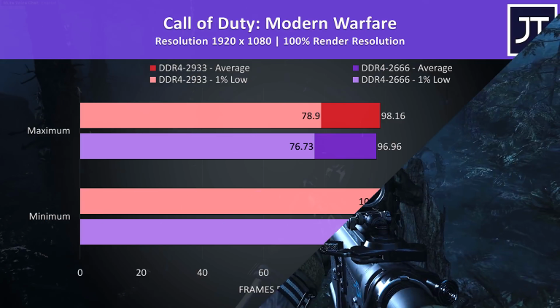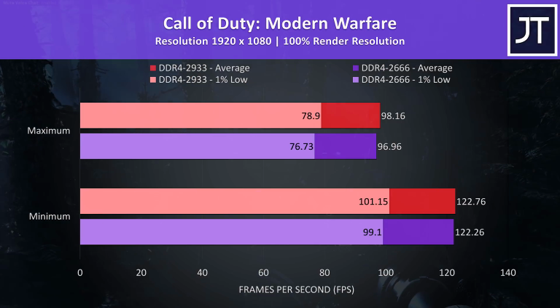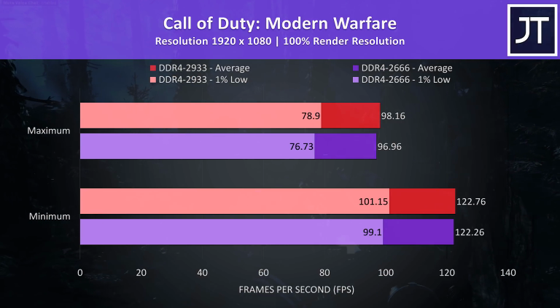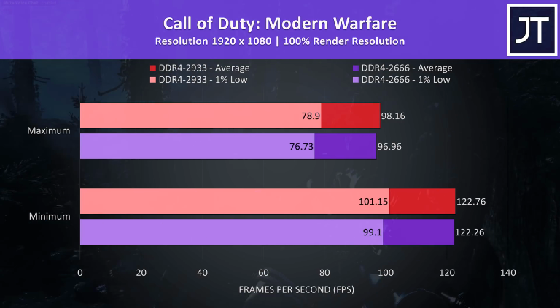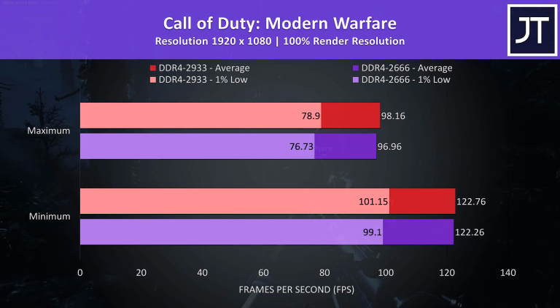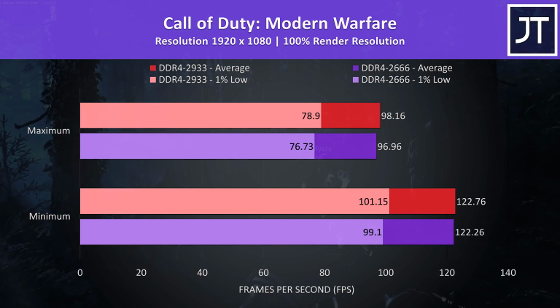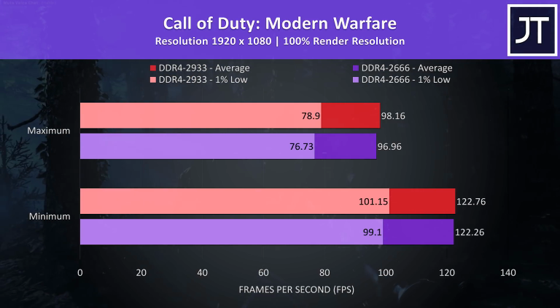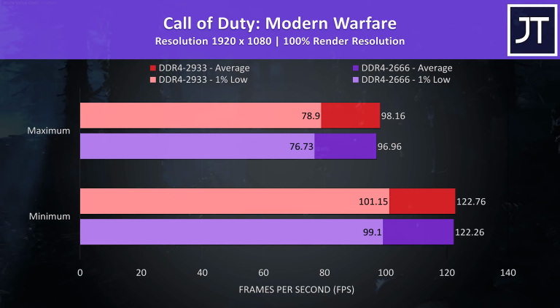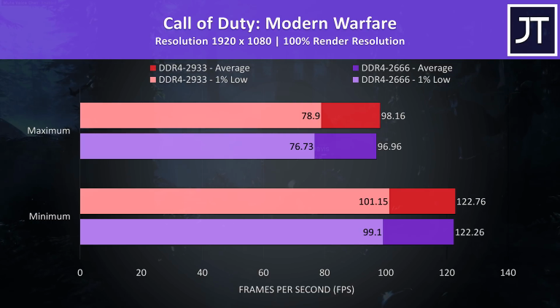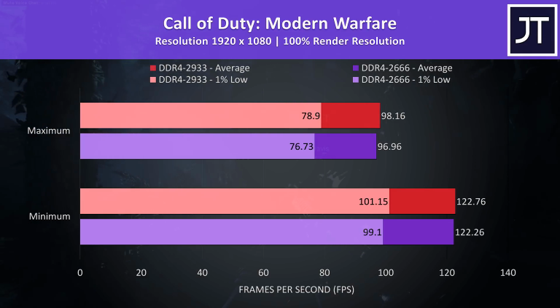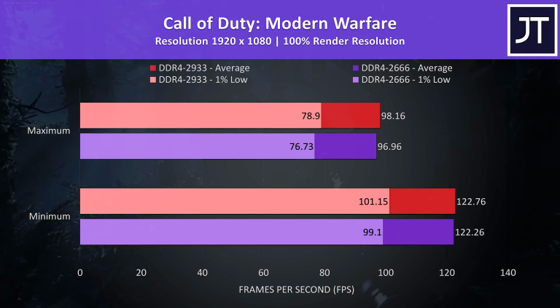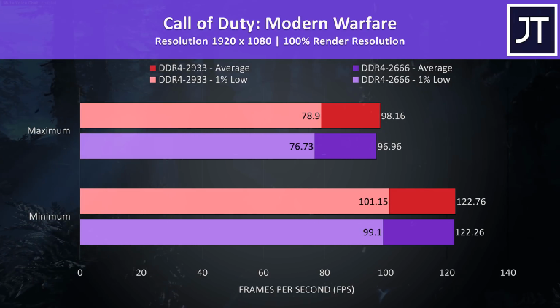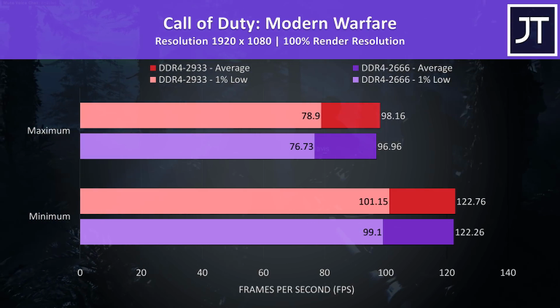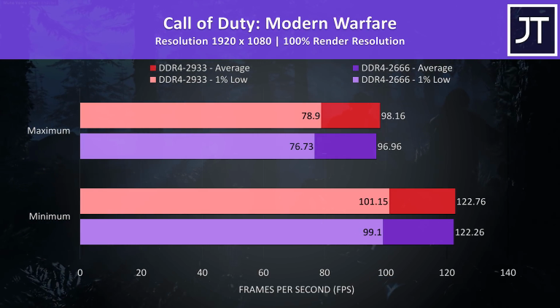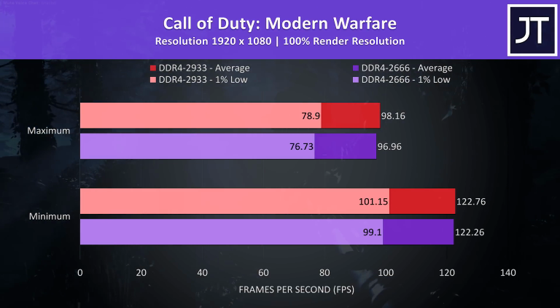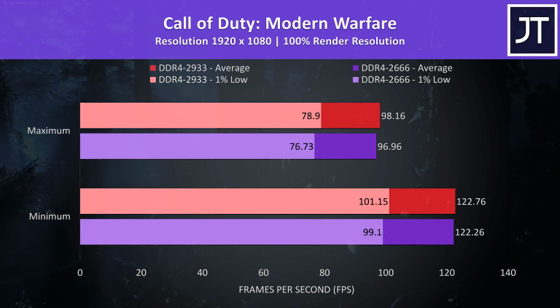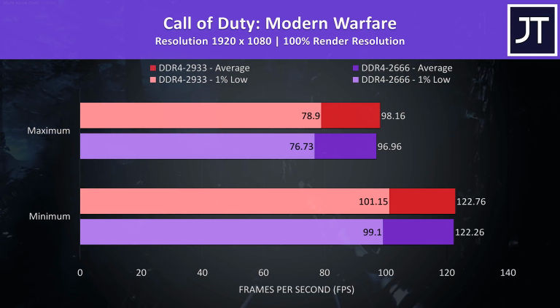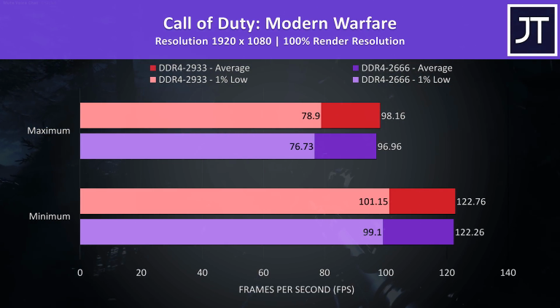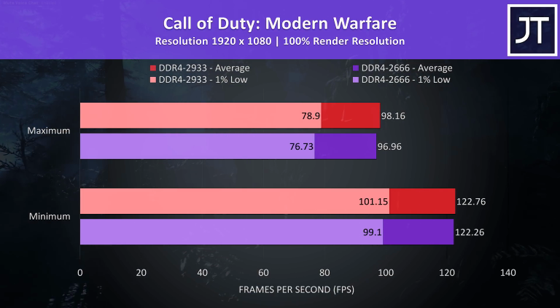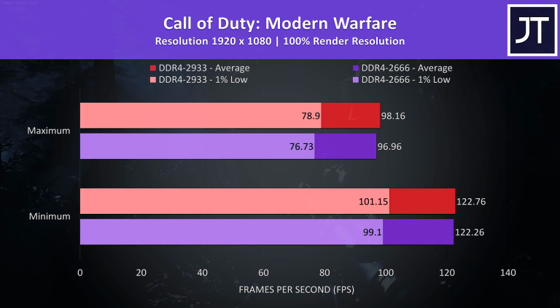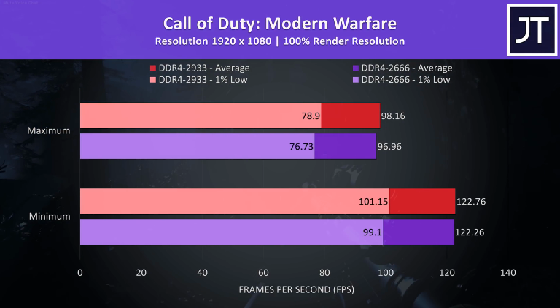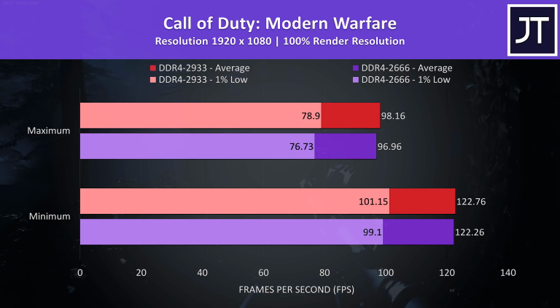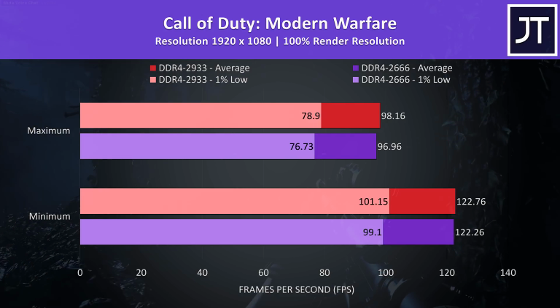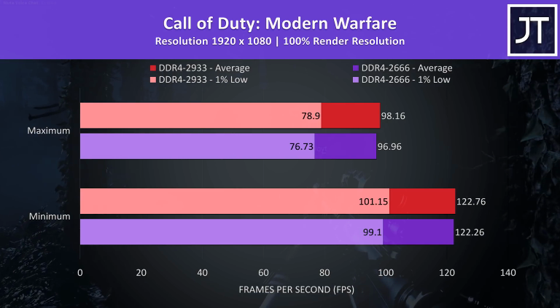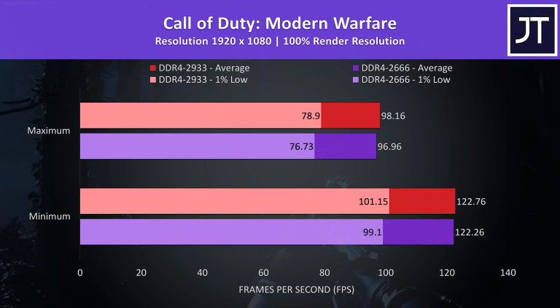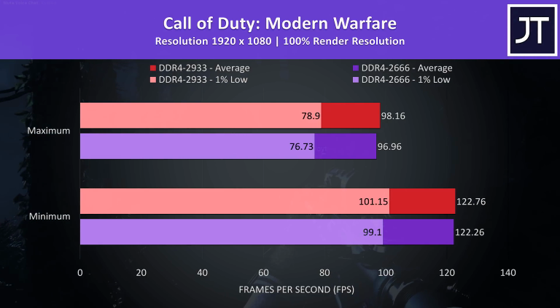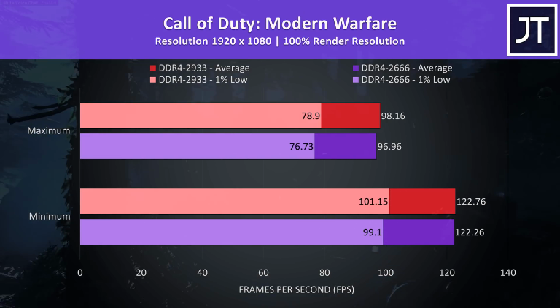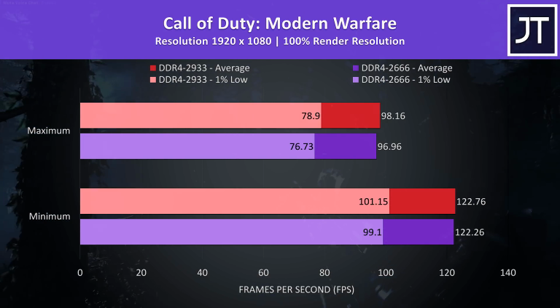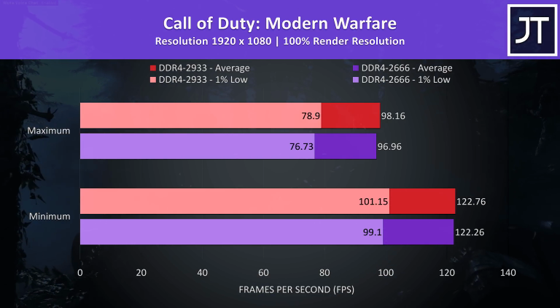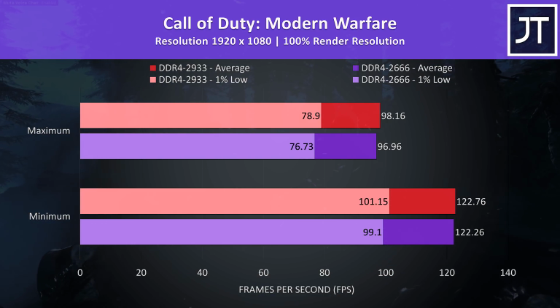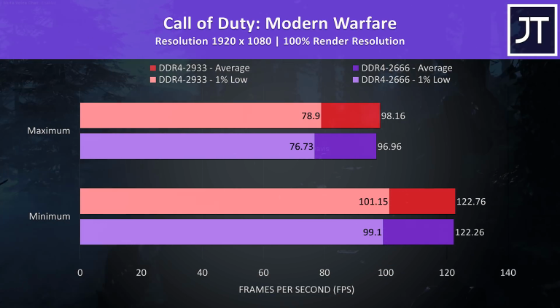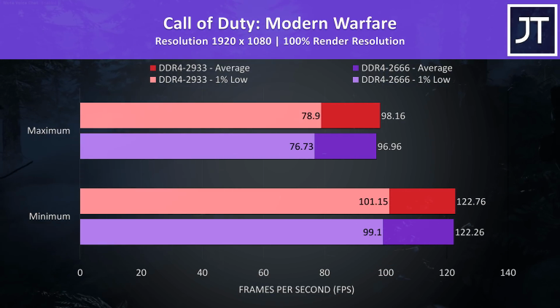Call of Duty: Modern Warfare was also tested in campaign mode by running through the same section of the game. There was only a slight edge to the 2933 configuration this time — extremely negligible in this one.